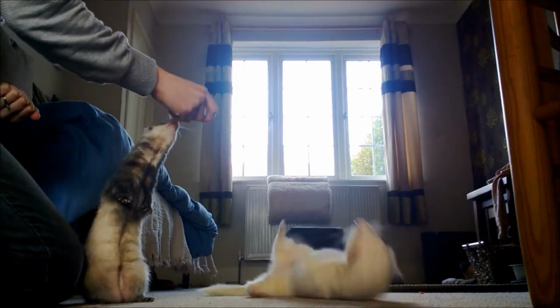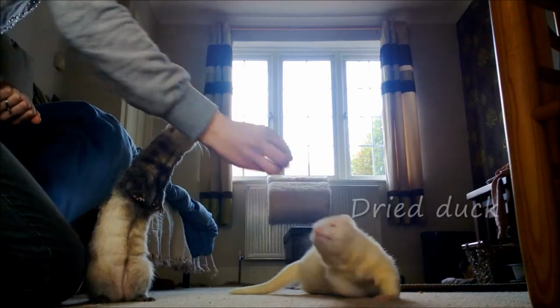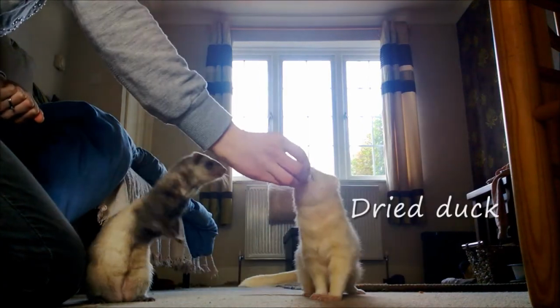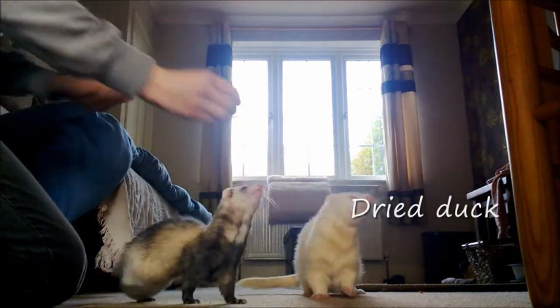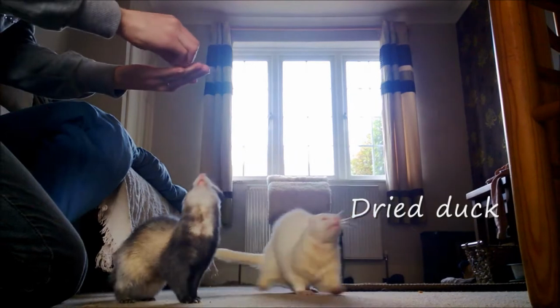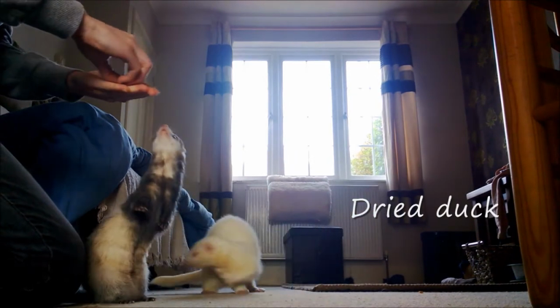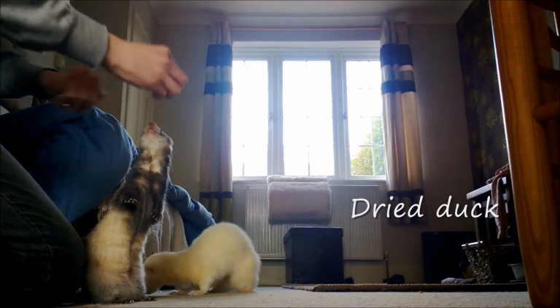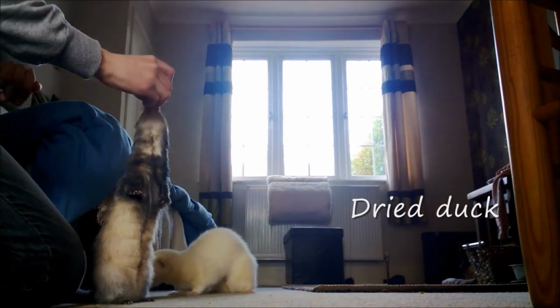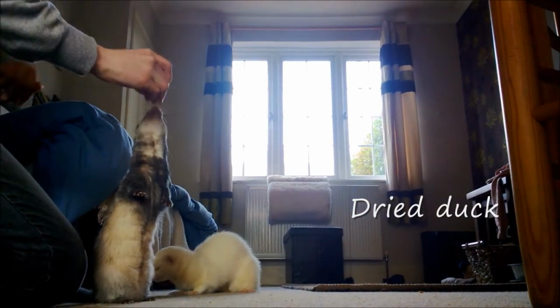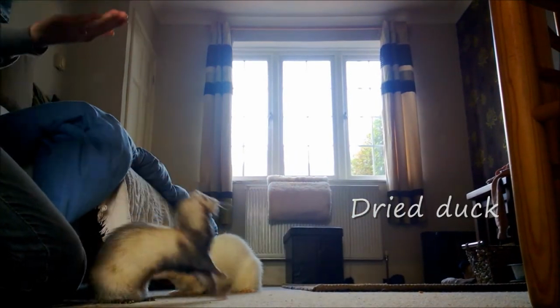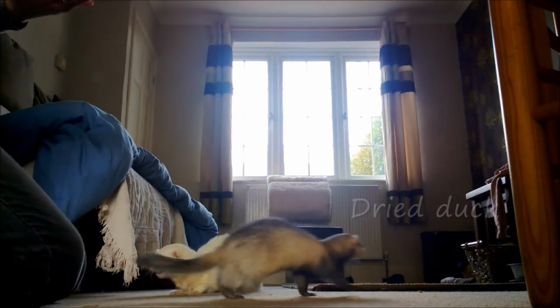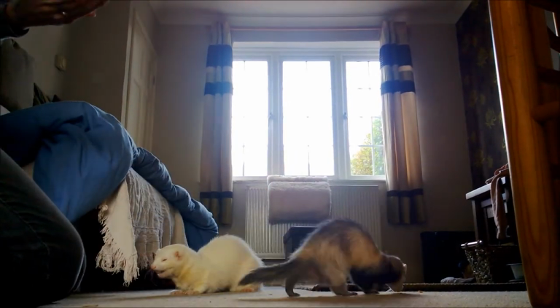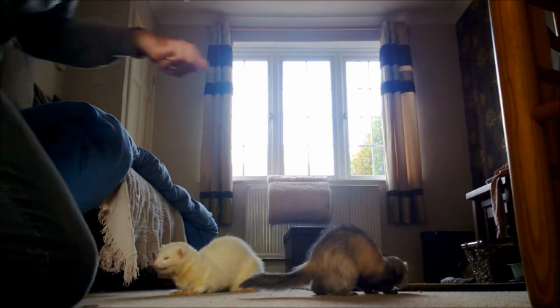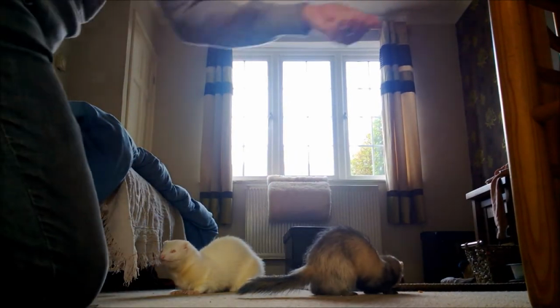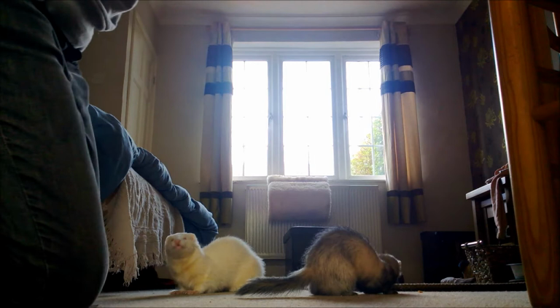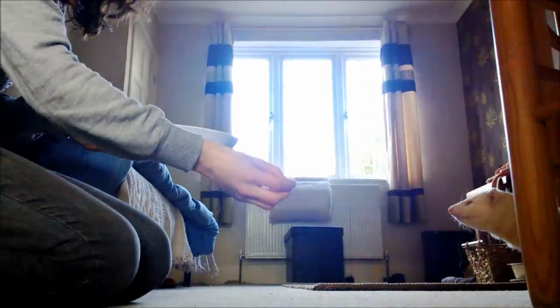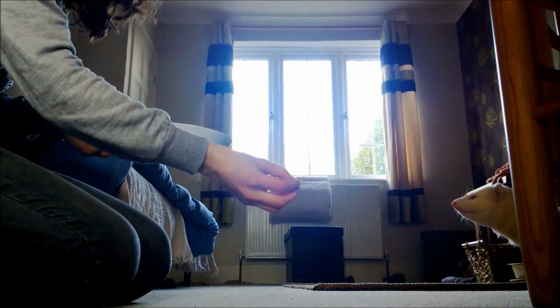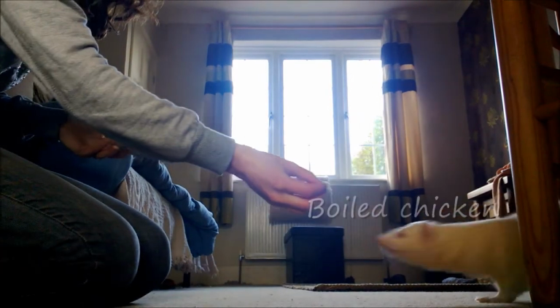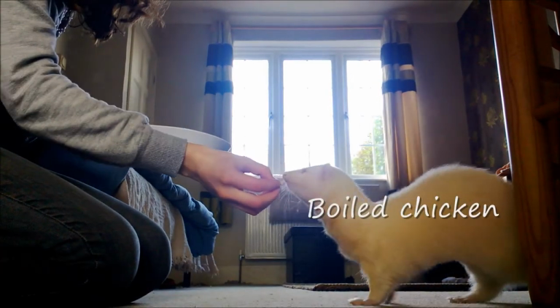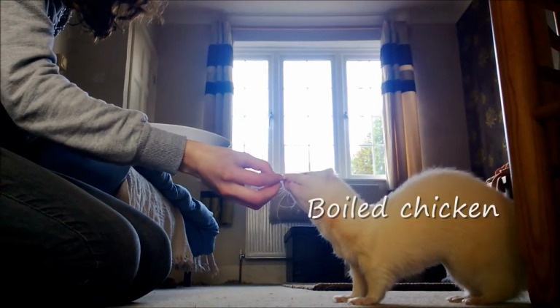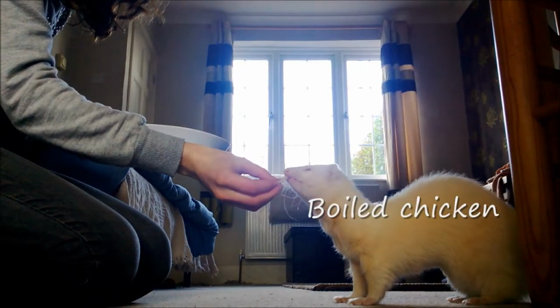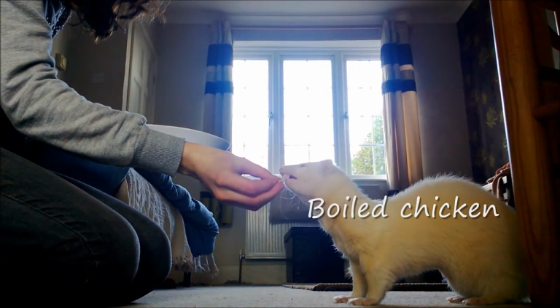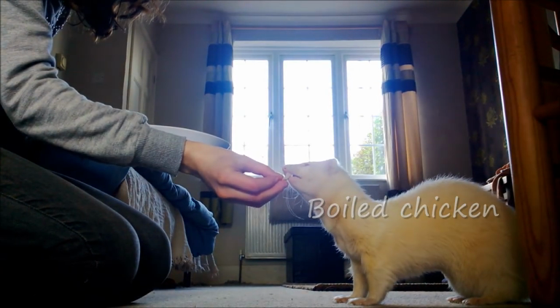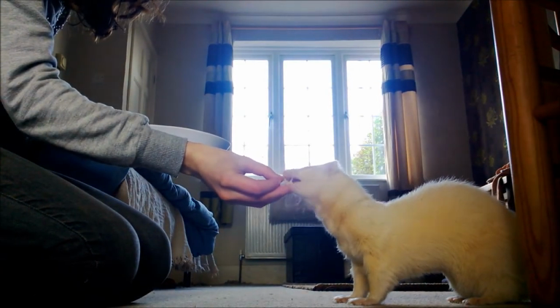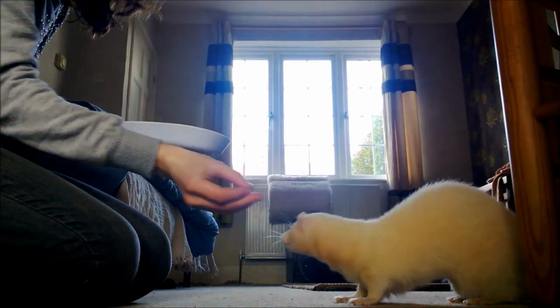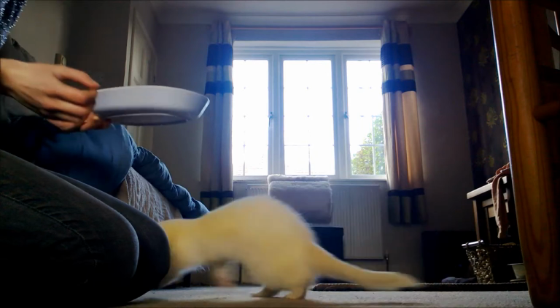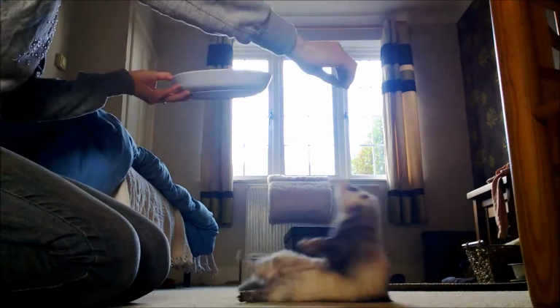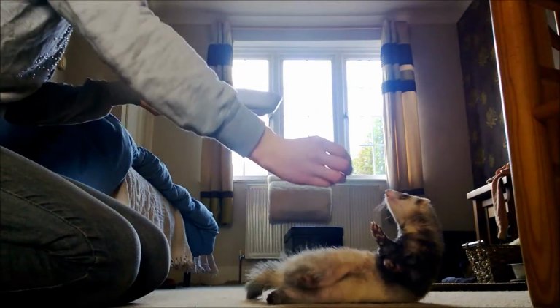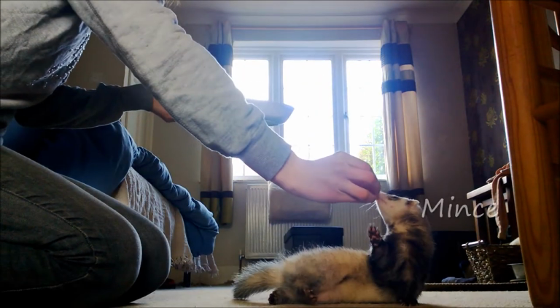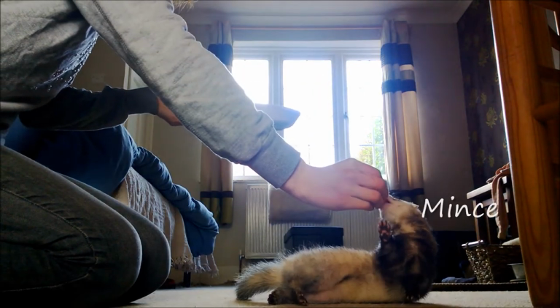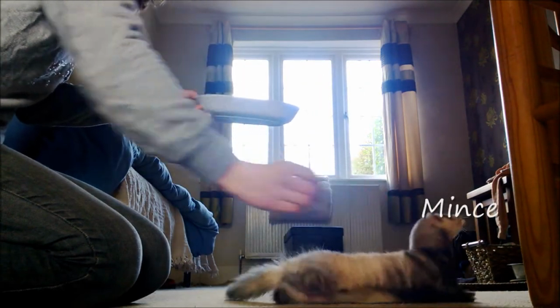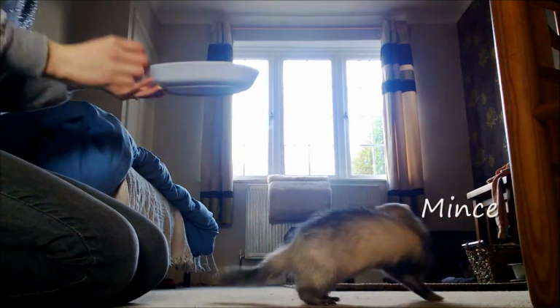So for health, I'm looking for a high real meat content and really nothing else added. It's not worth compromising their health for that, and there are lots of healthy treats you can give your ferrets, so I'm just going to show you a bit of what I give mine.